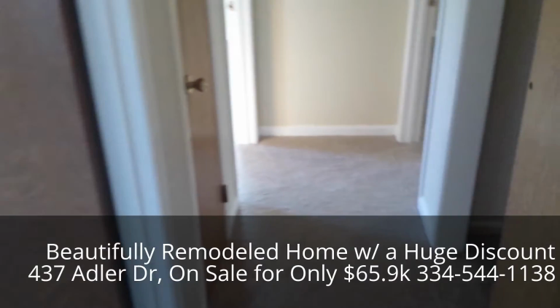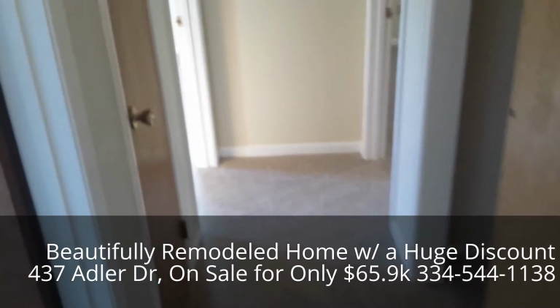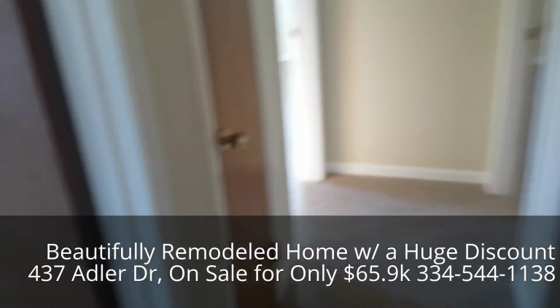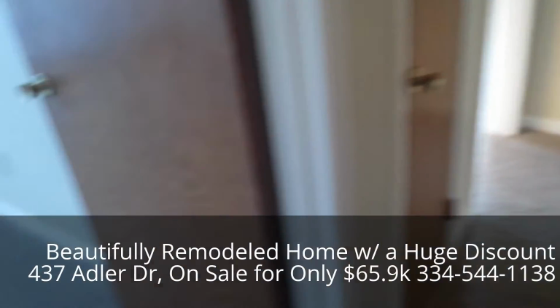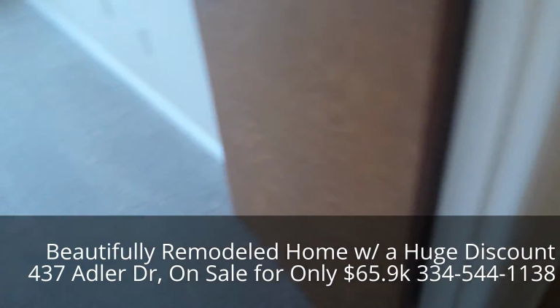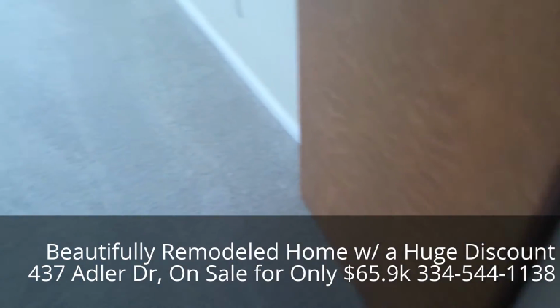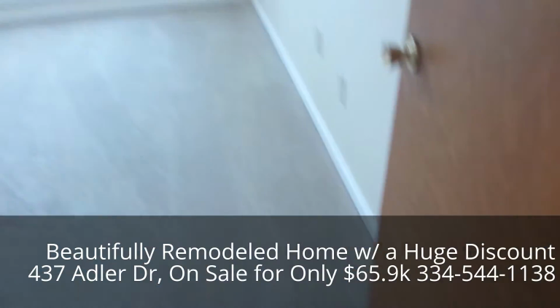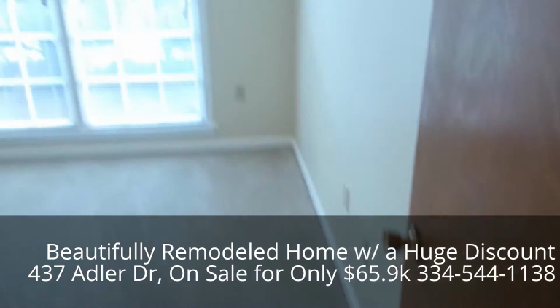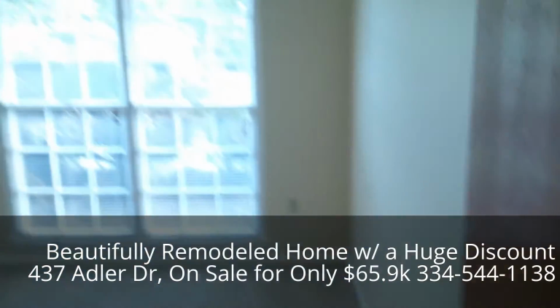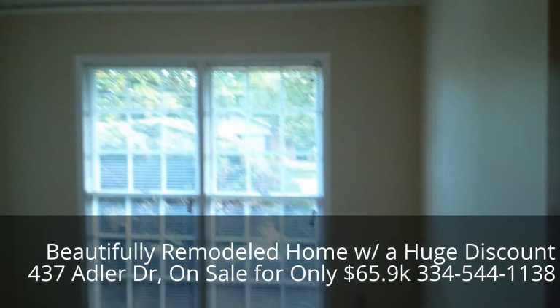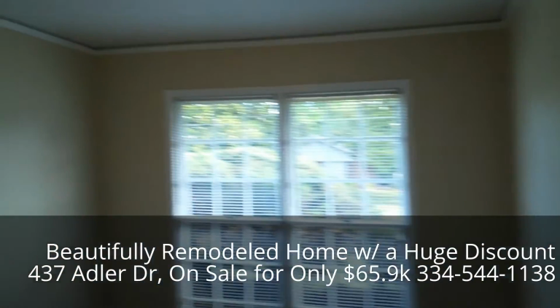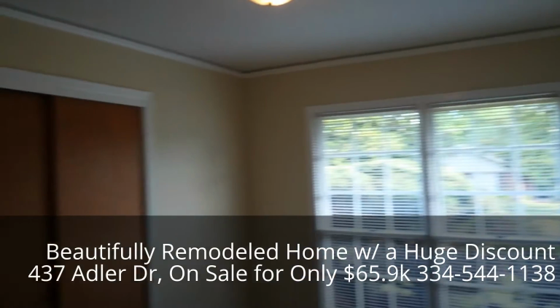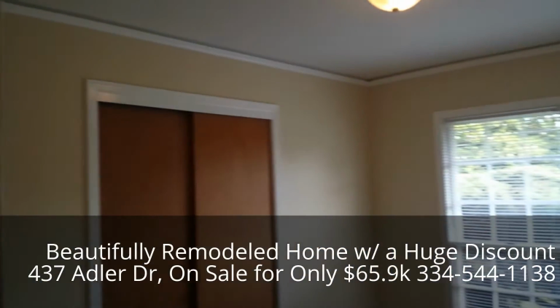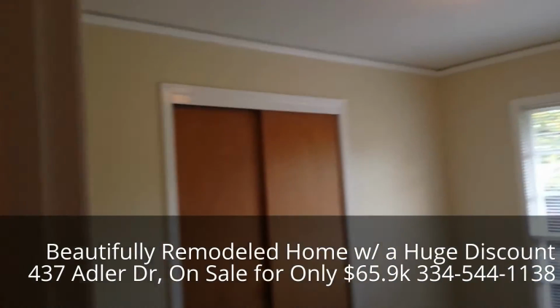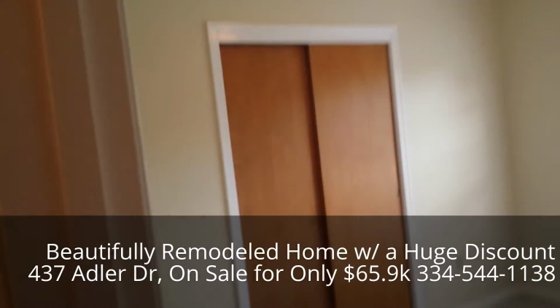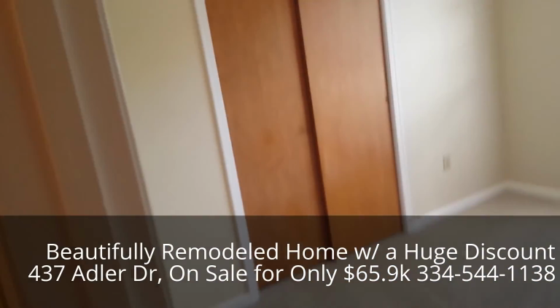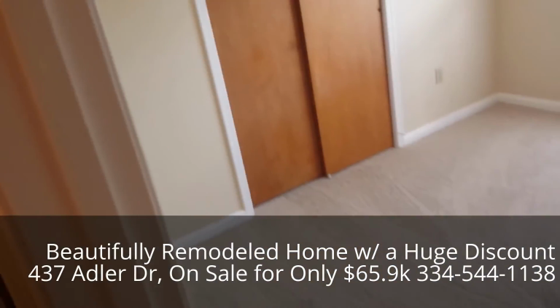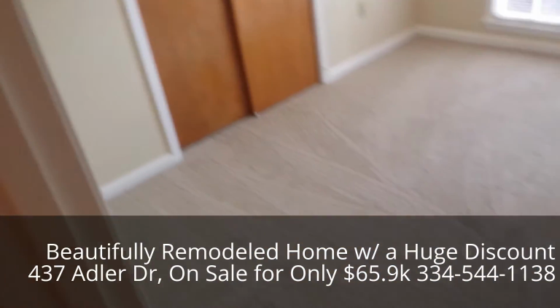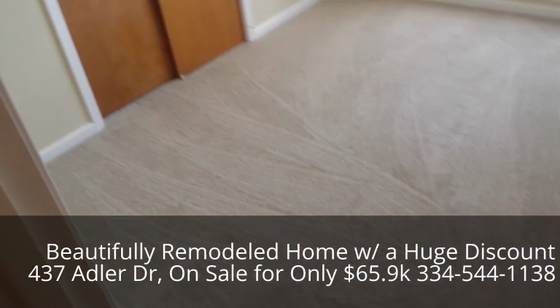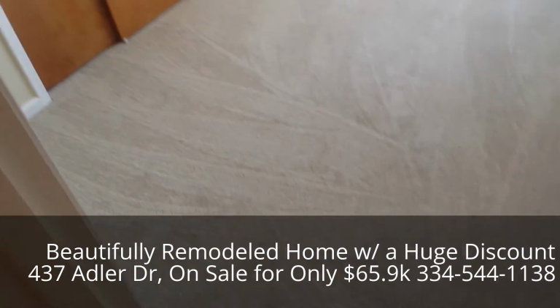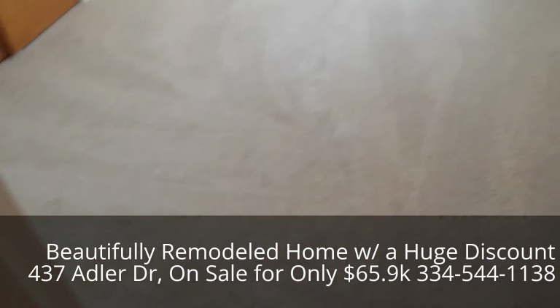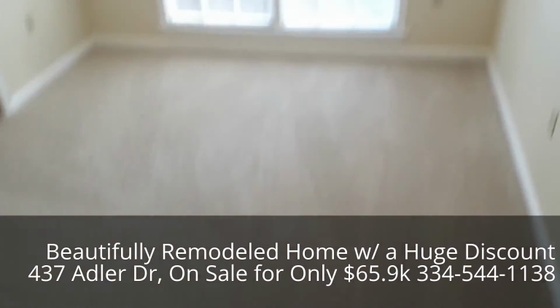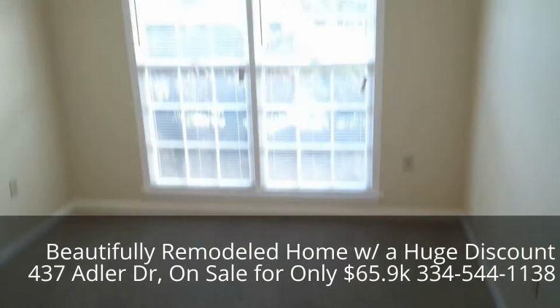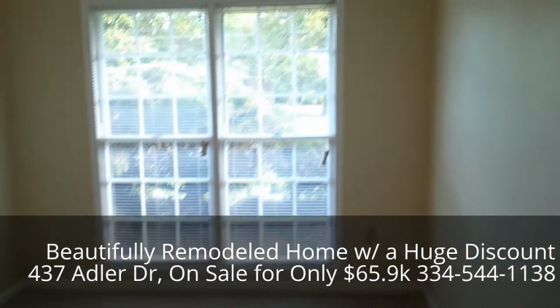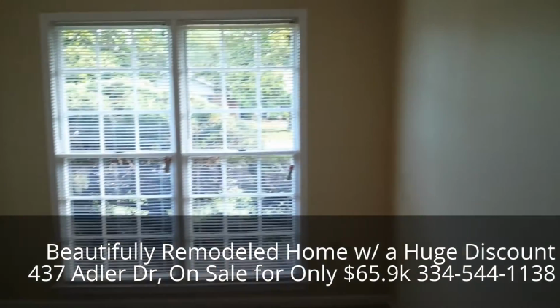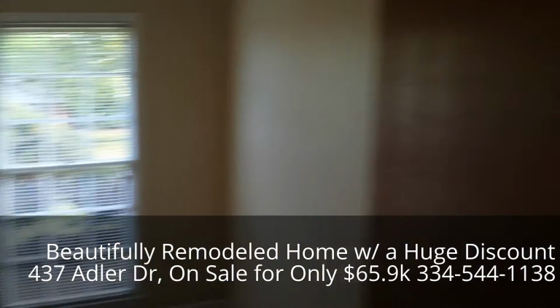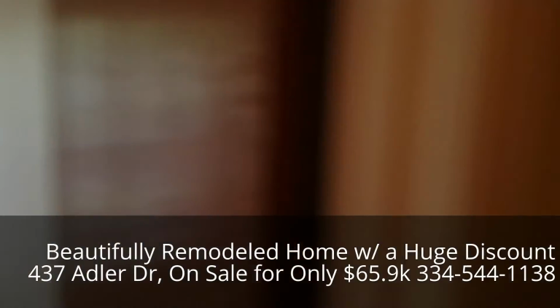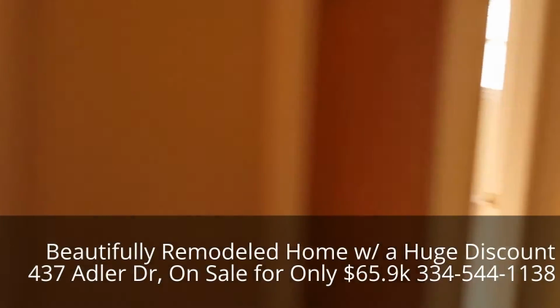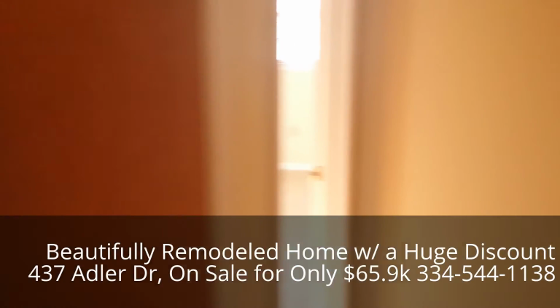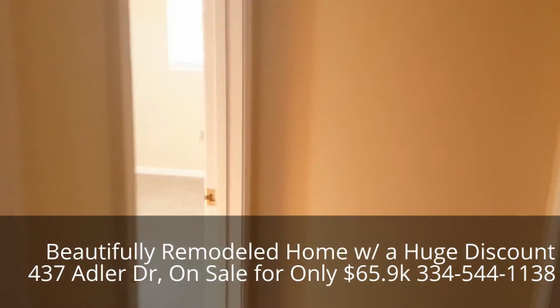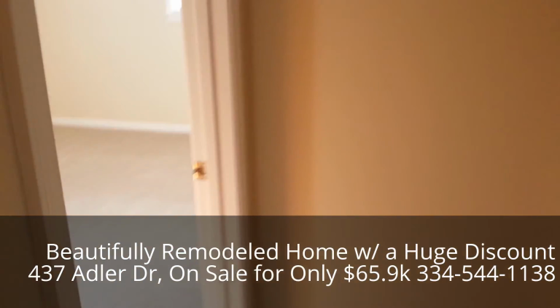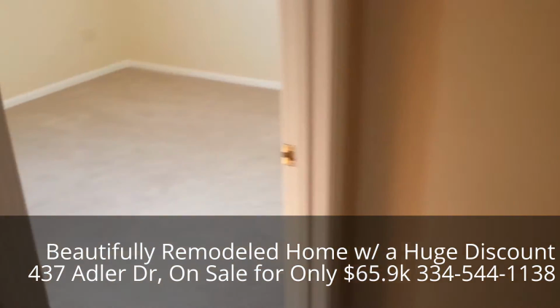We'll step out of the hall bath and into the first bedroom — brand new carpet, fresh paint. Let's look at bedroom number two.